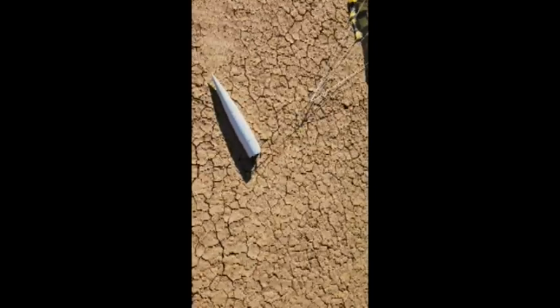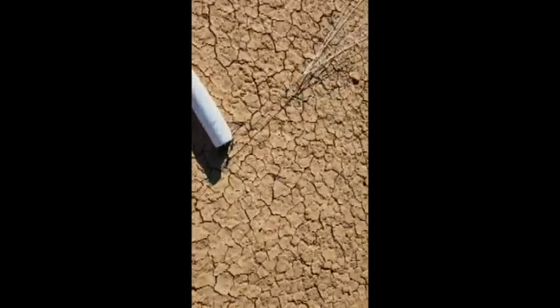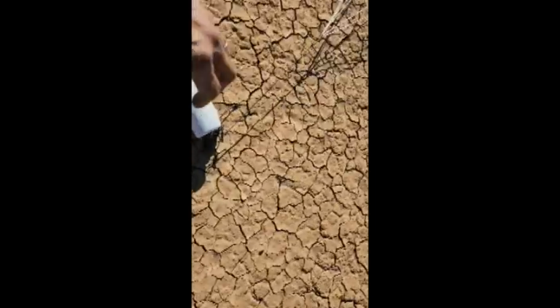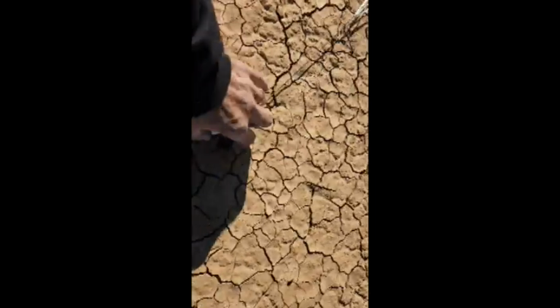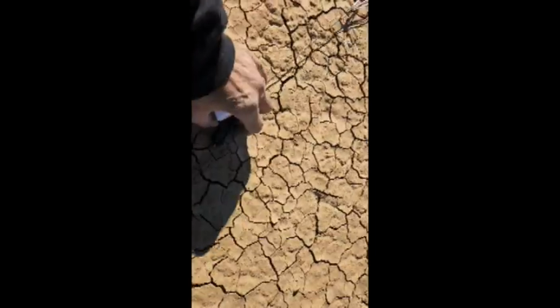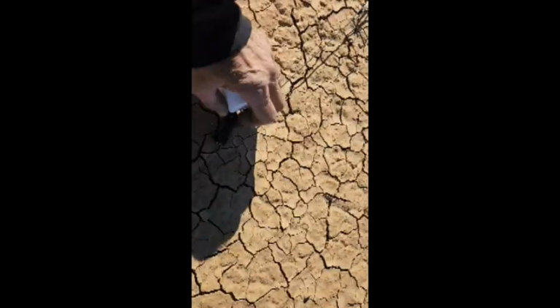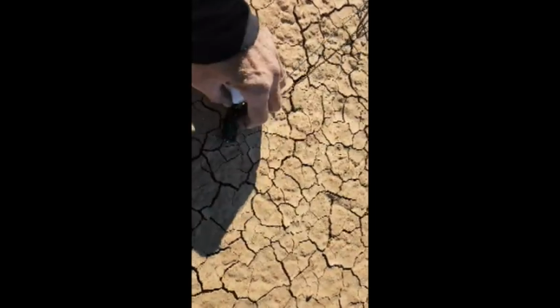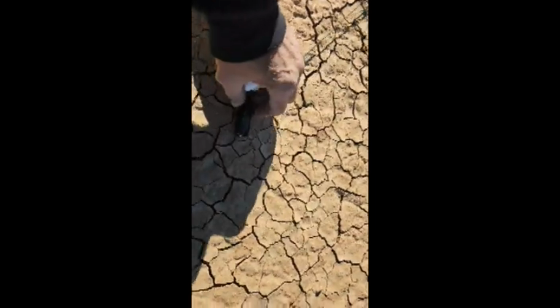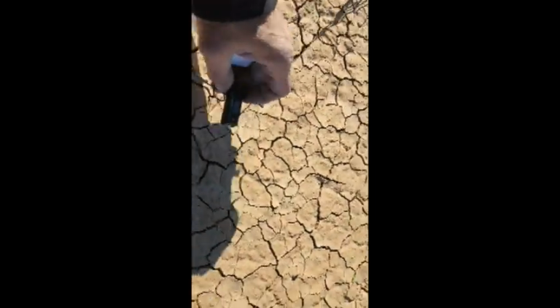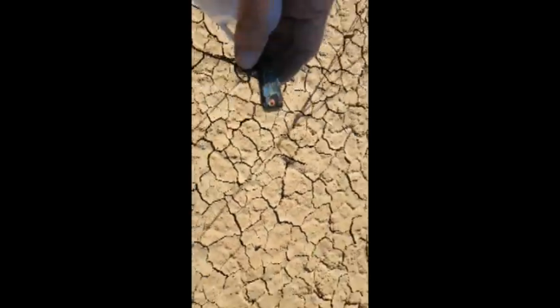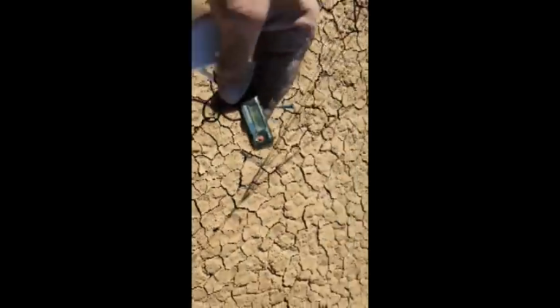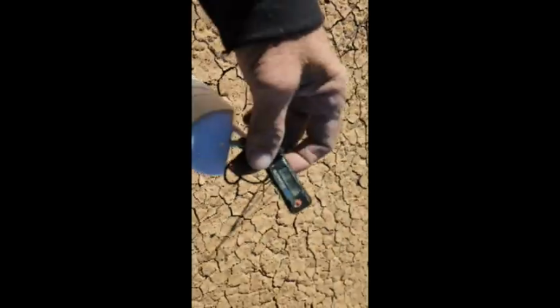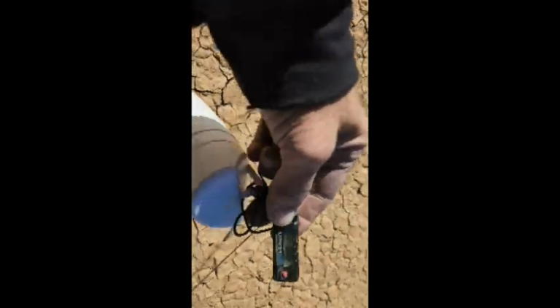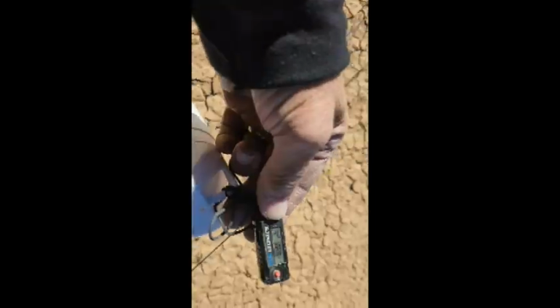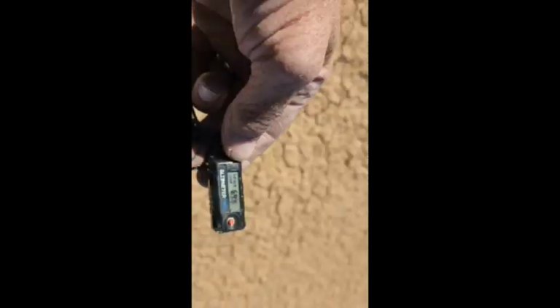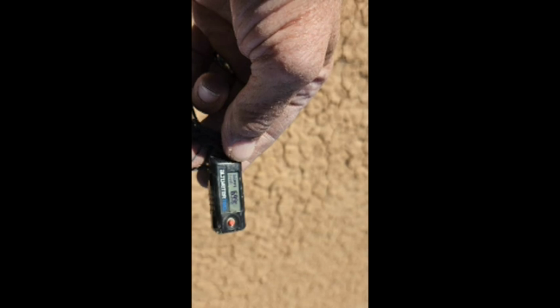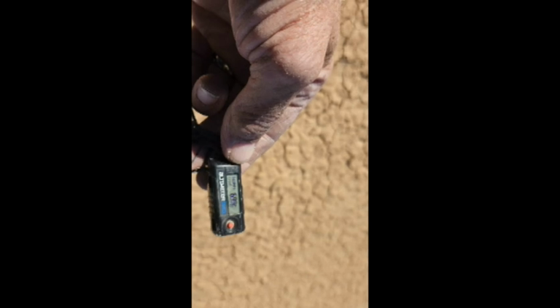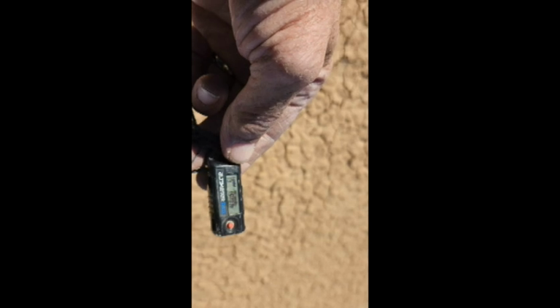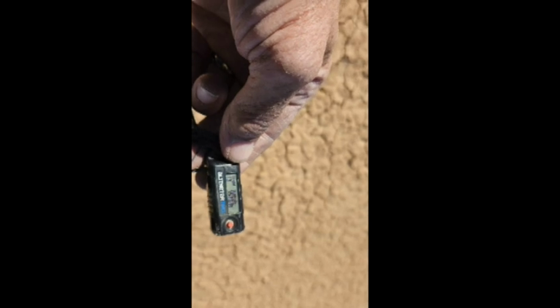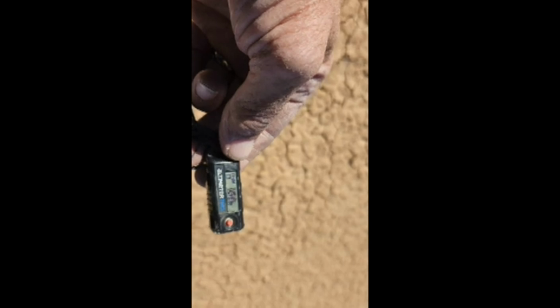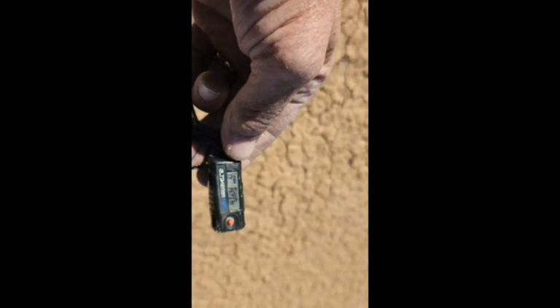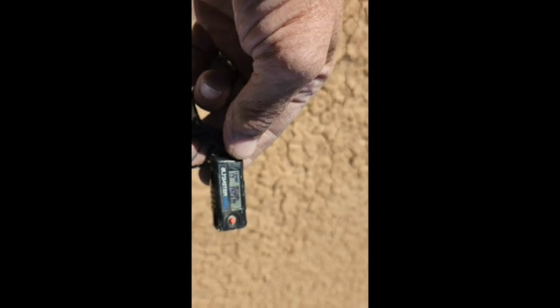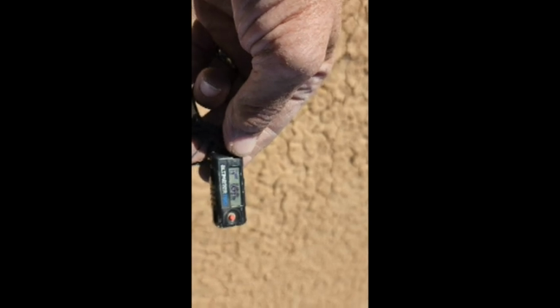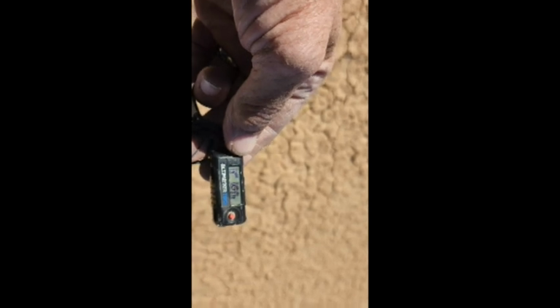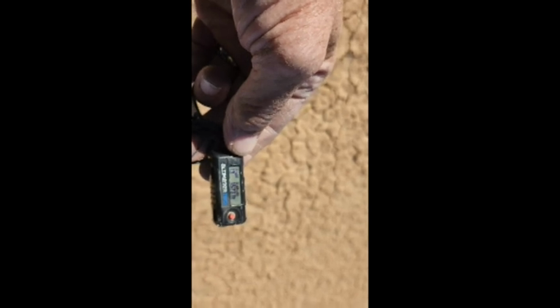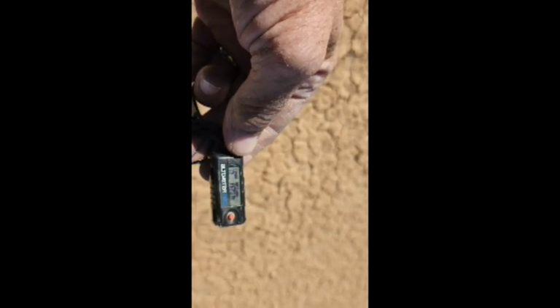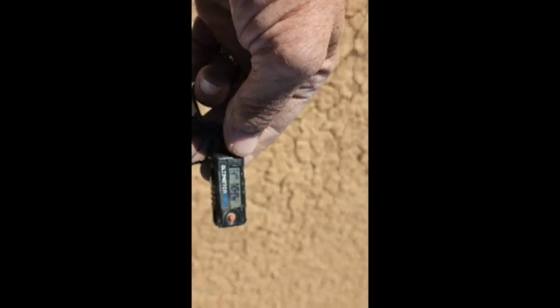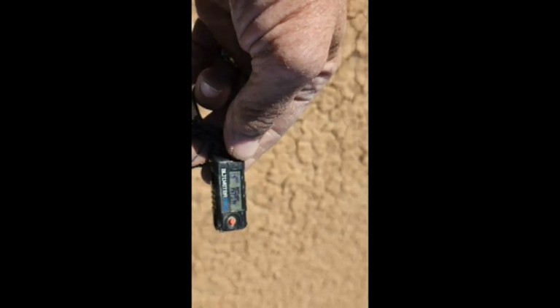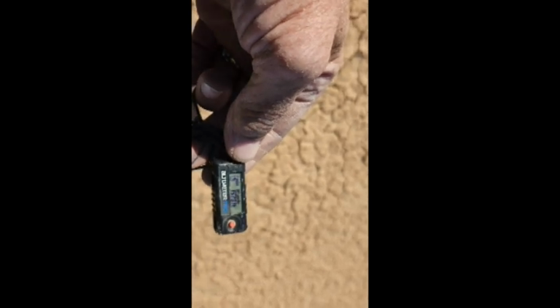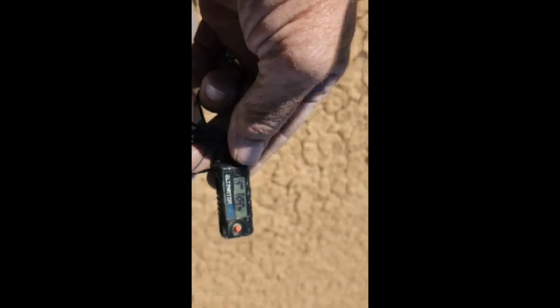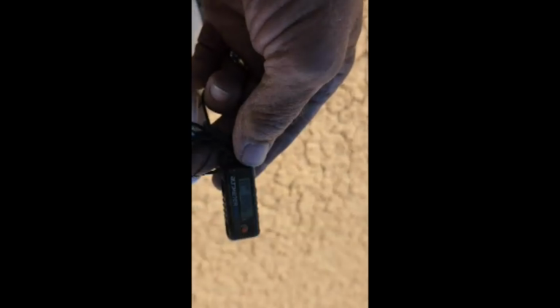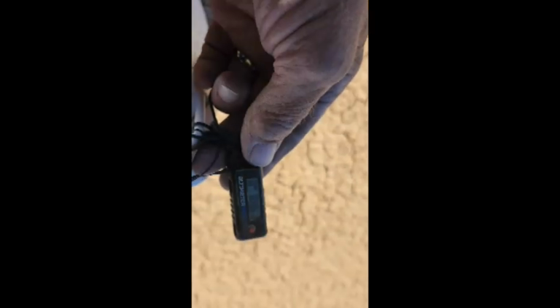Let's see how high it went. One thousand five hundred and seventy-eight feet. Not bad at all.